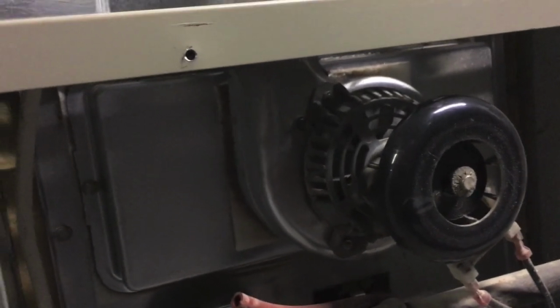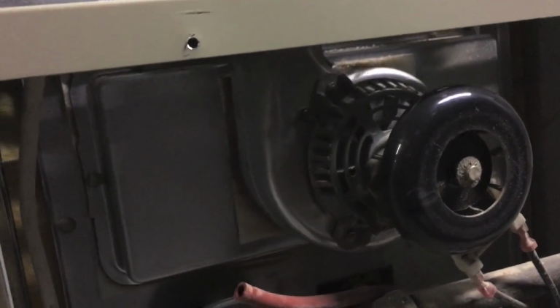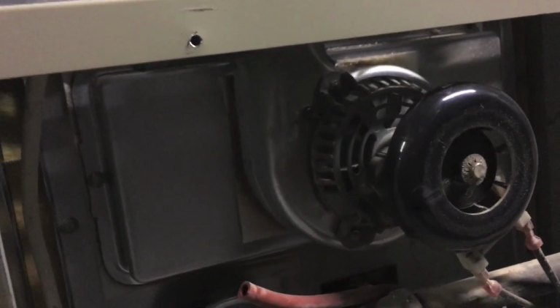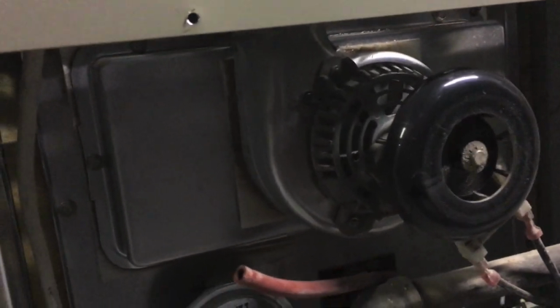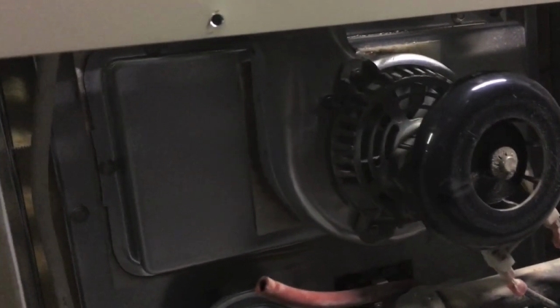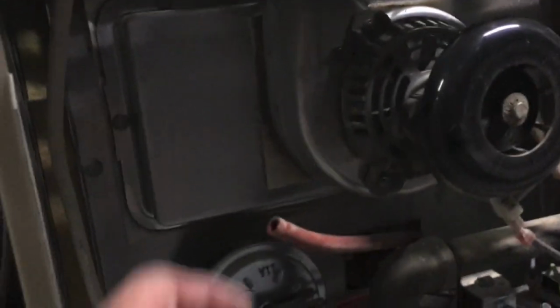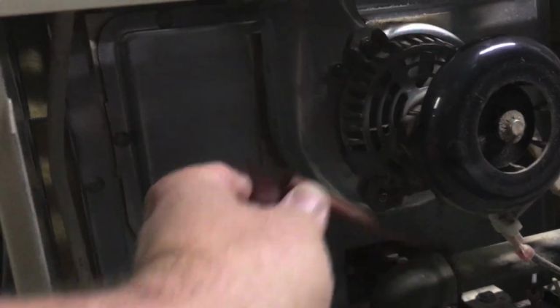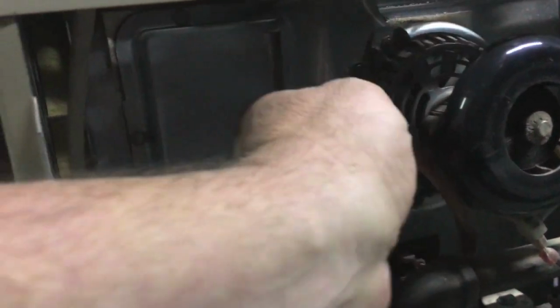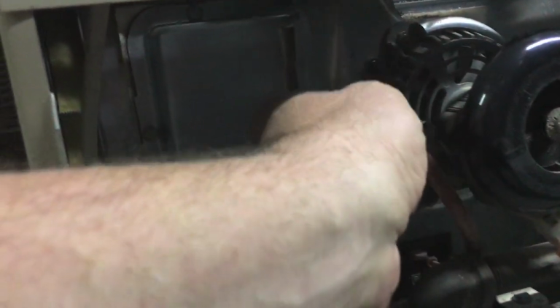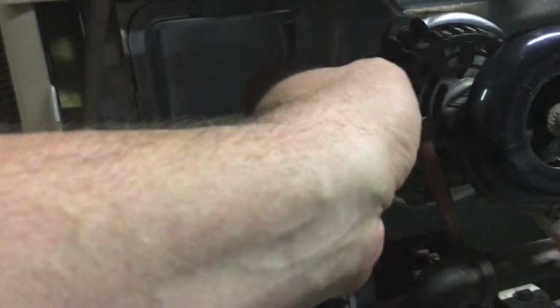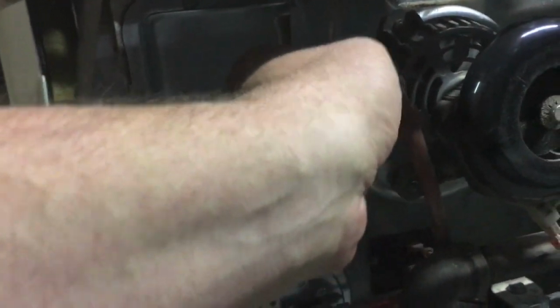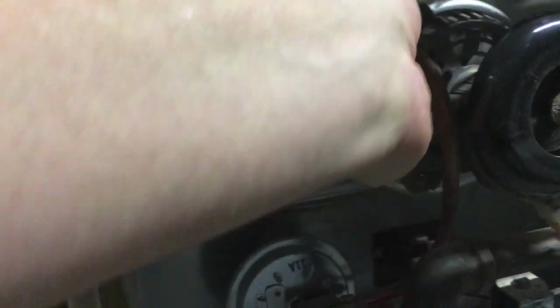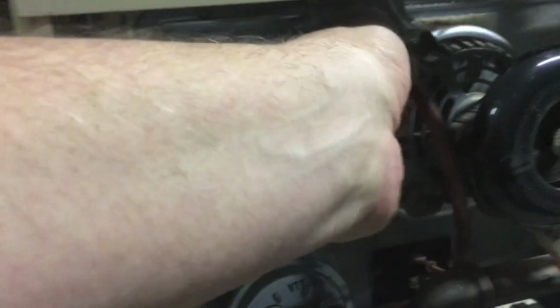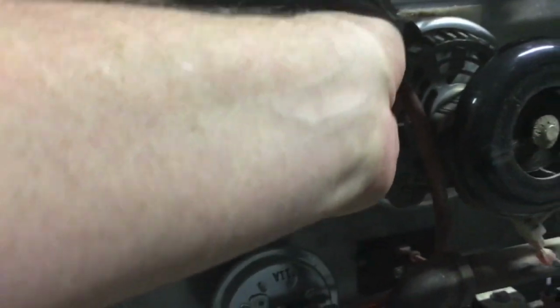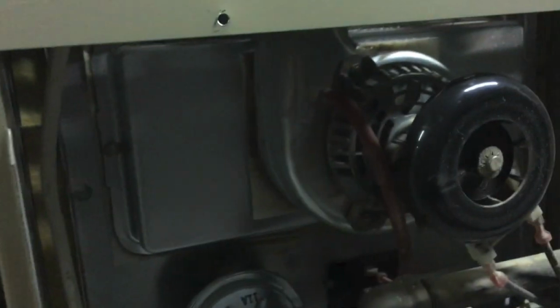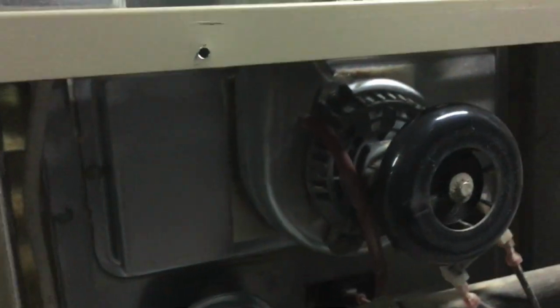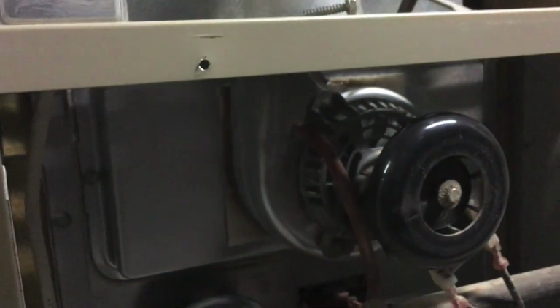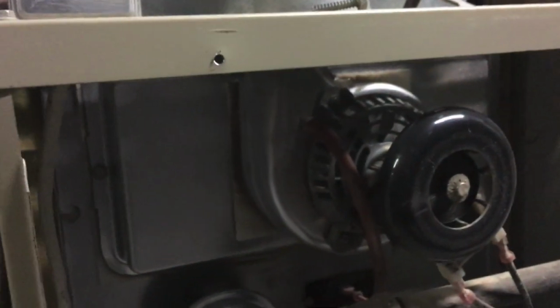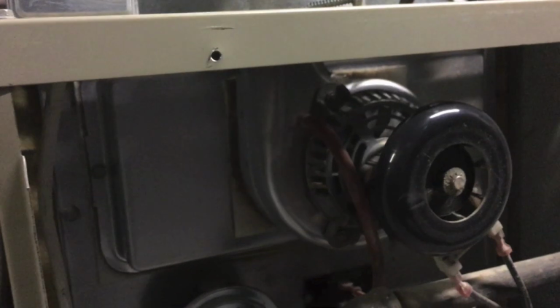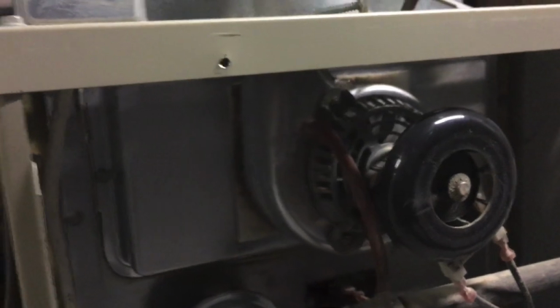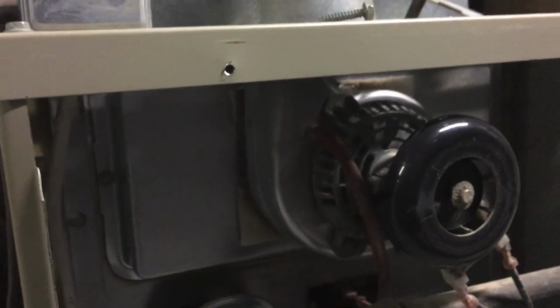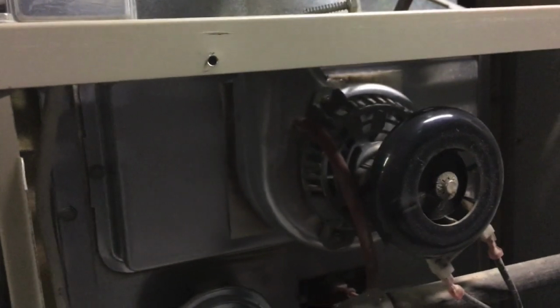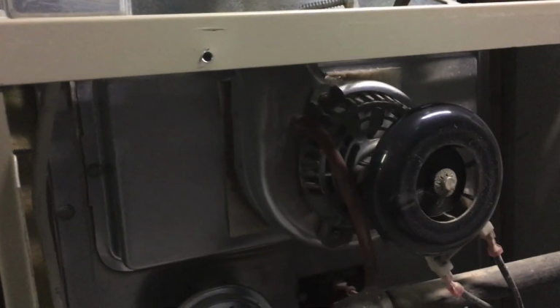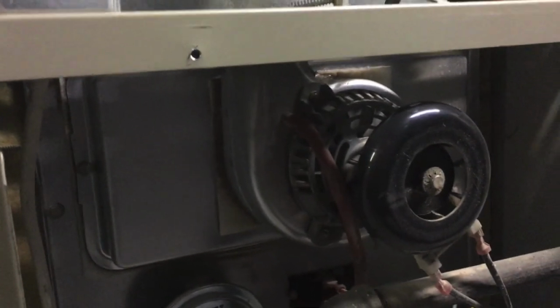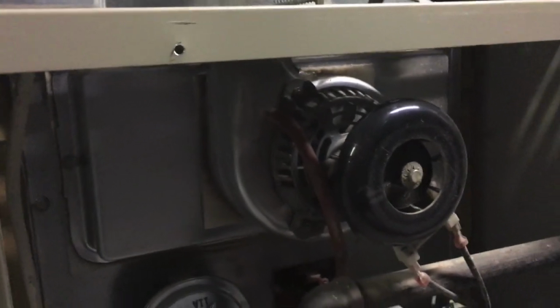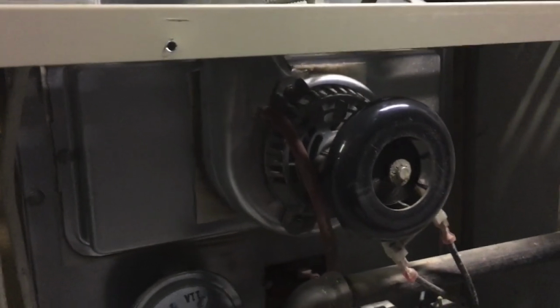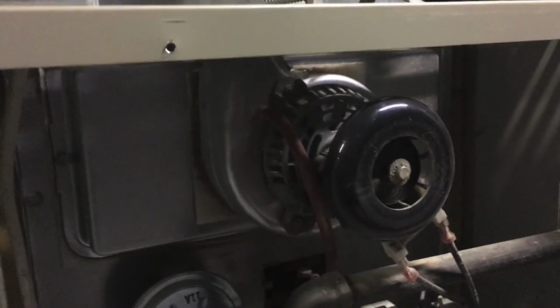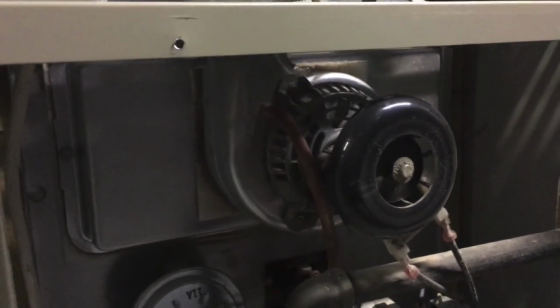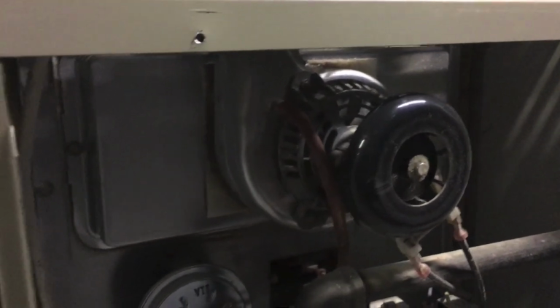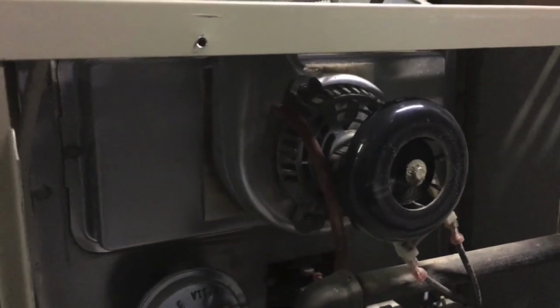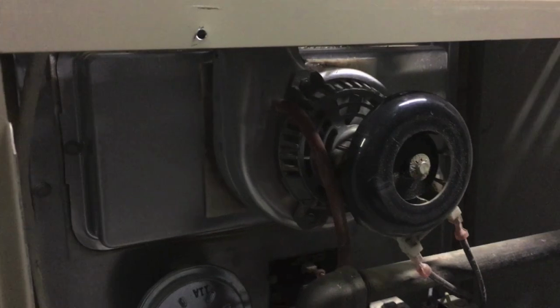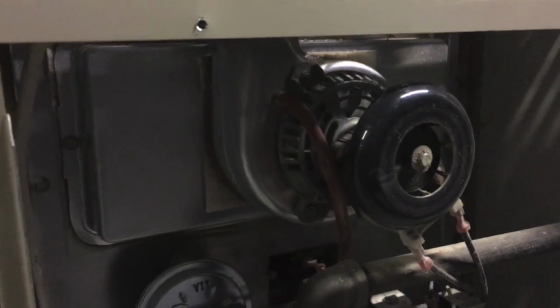I put the tube back on — I'm supposed to wire-tie it, which I probably will — and that fixed my furnace for zero dollars. Hopefully if this happens to you, you can do the same thing. Thanks.